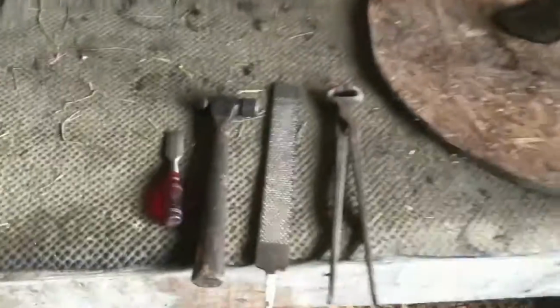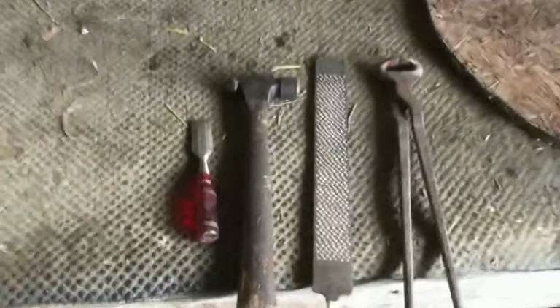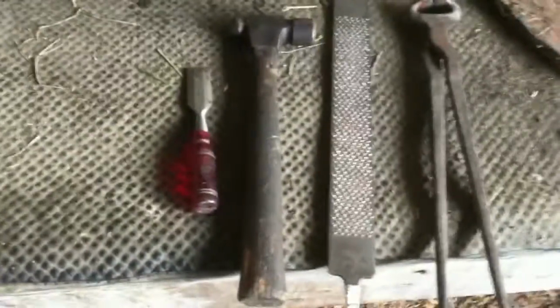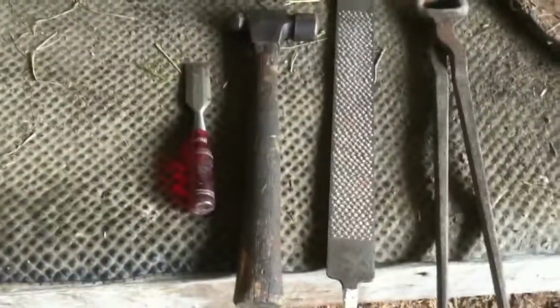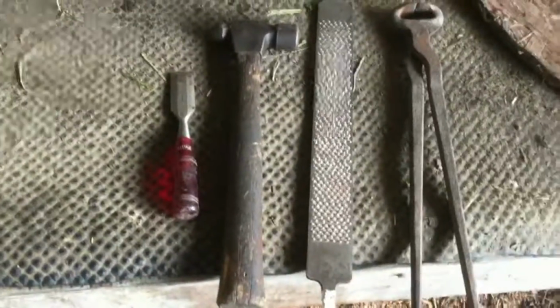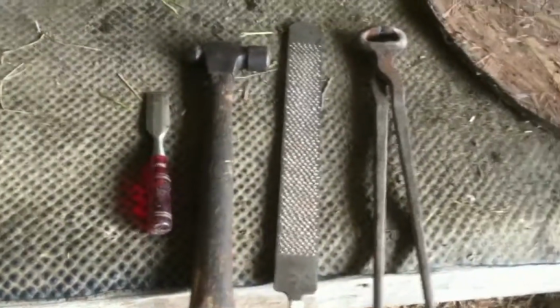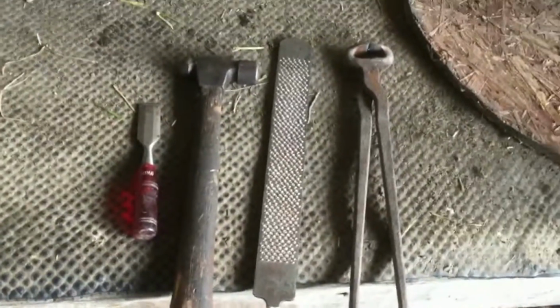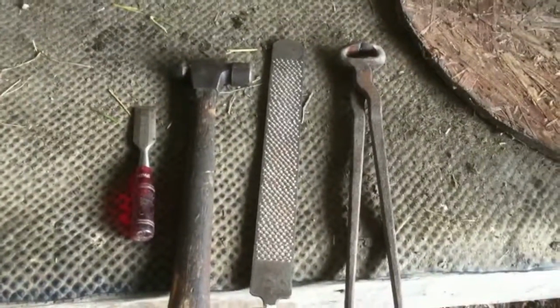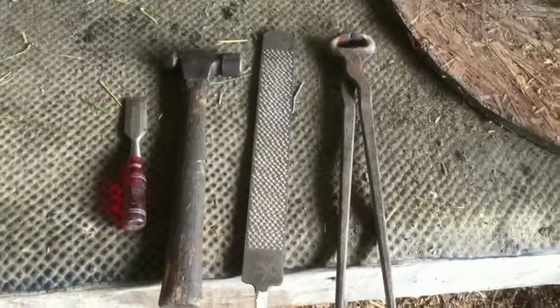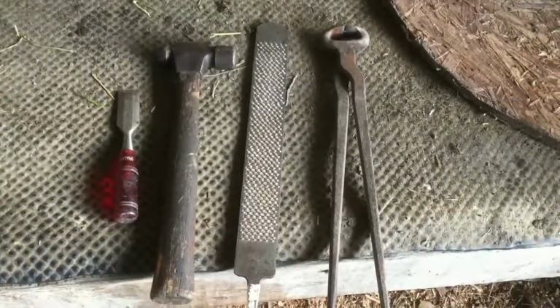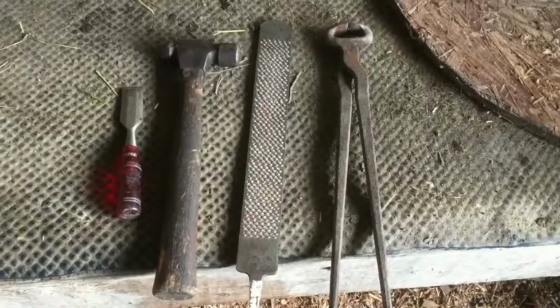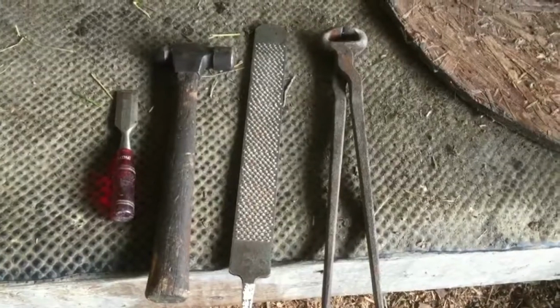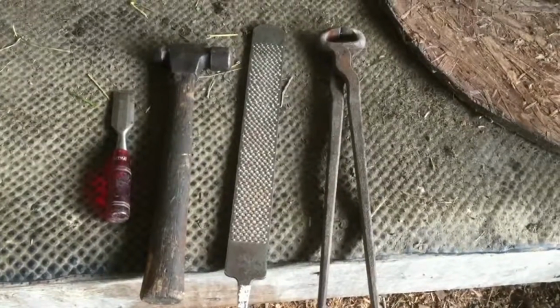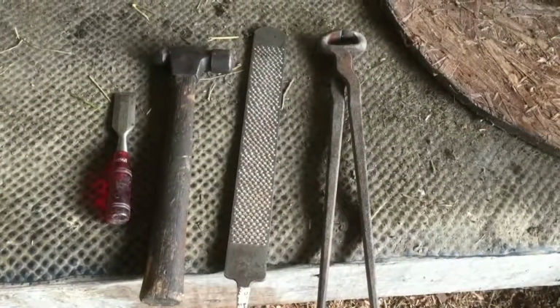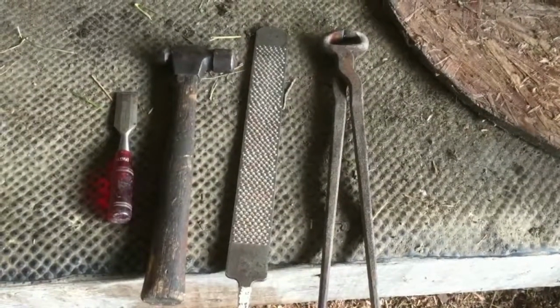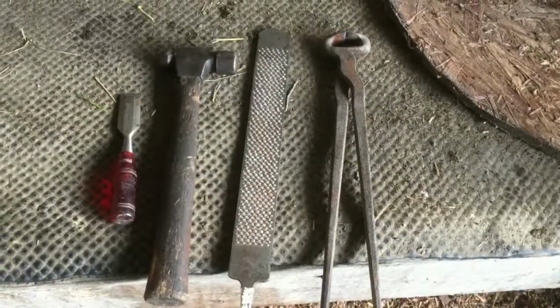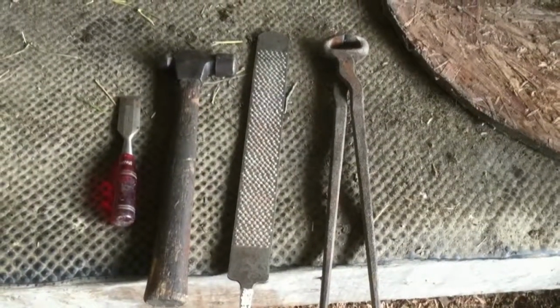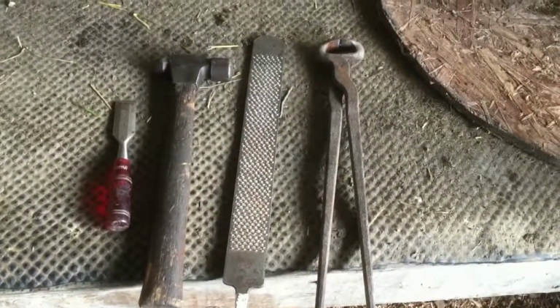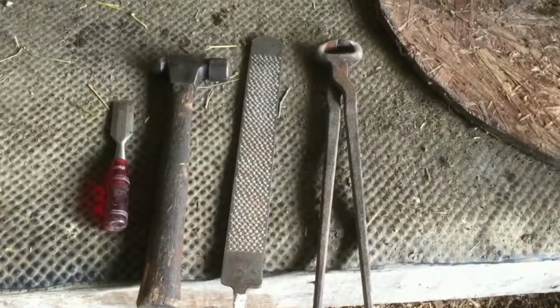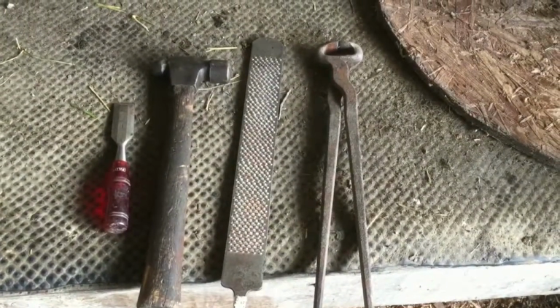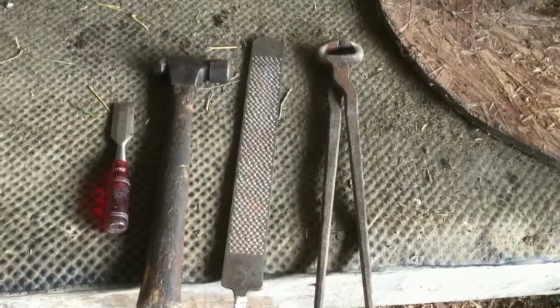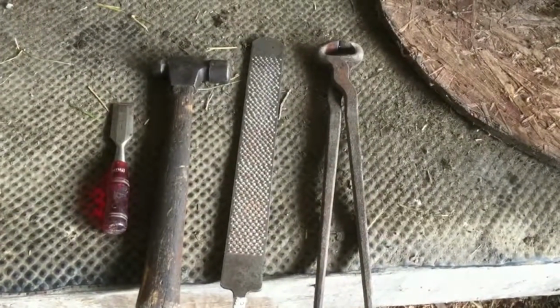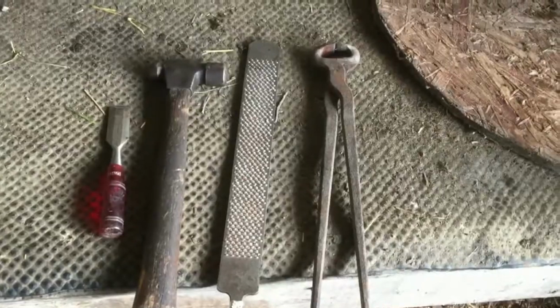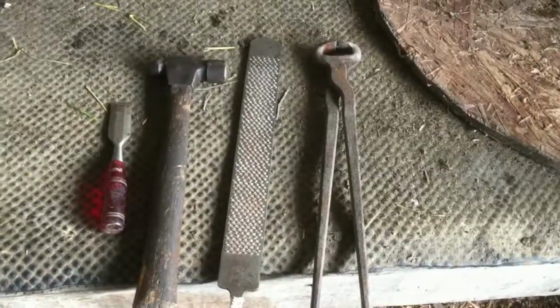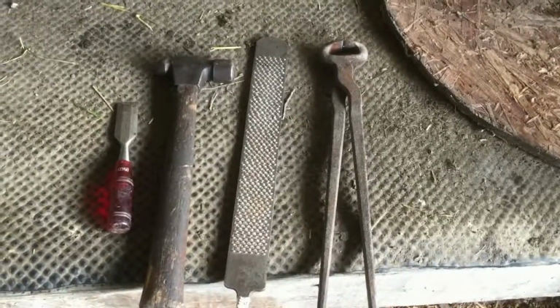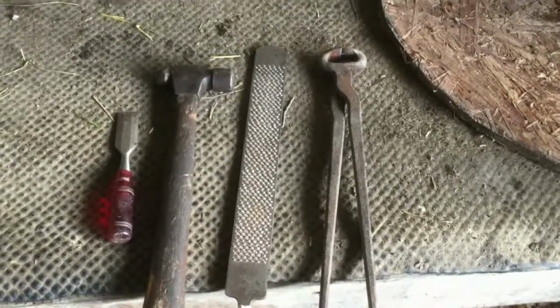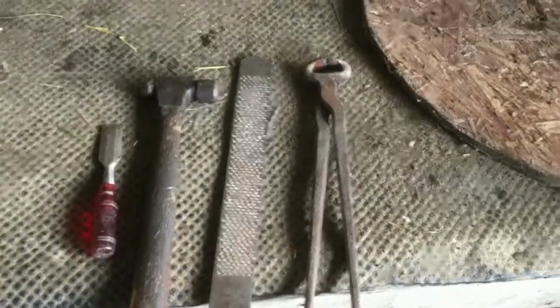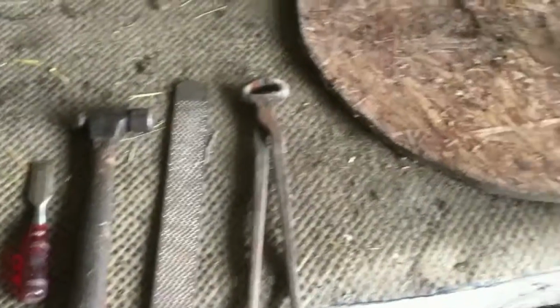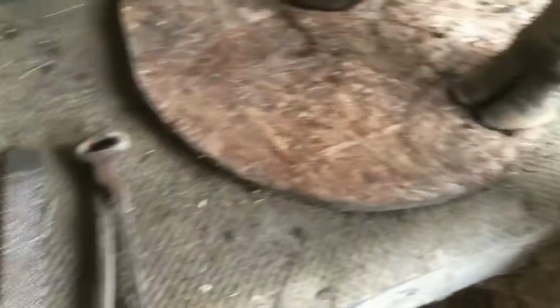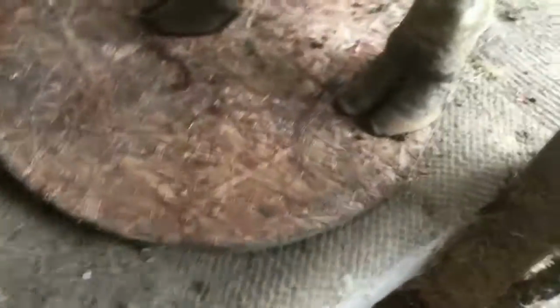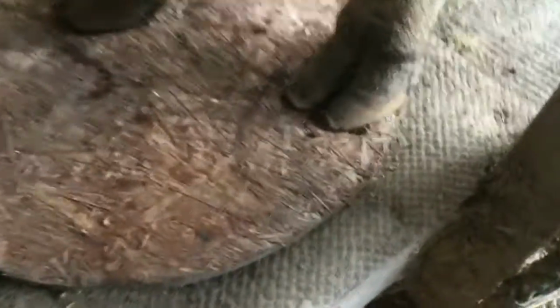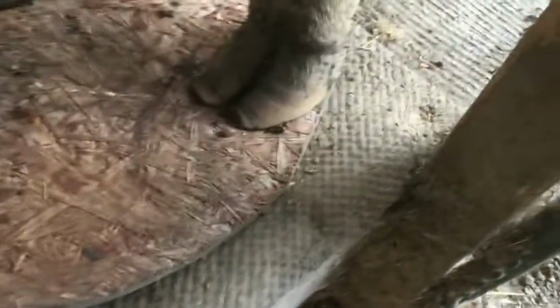These are the tools I'm going to use. I primarily use the chisel and the hammer, though the rasp is nice for rounding out edges. The nippers — if you can get the toe up off the ground and lift it in the air — are much faster than using the chisel. You can see her toes are a little long.